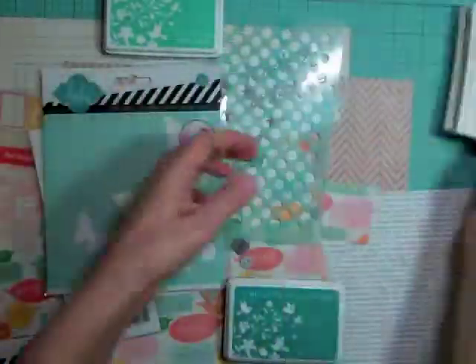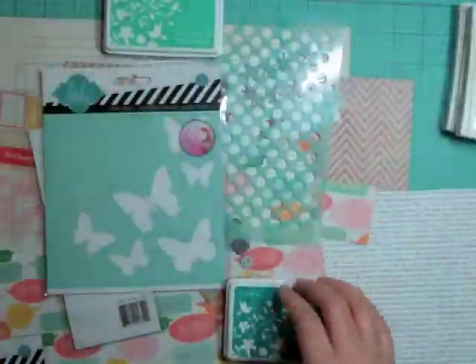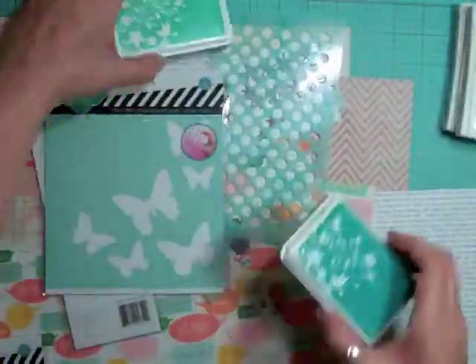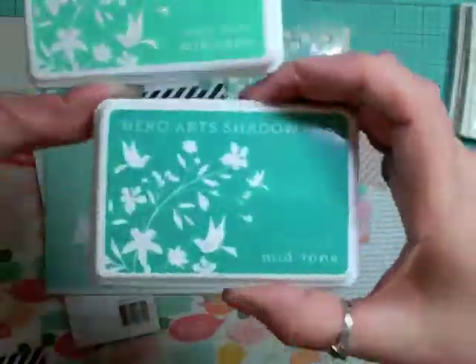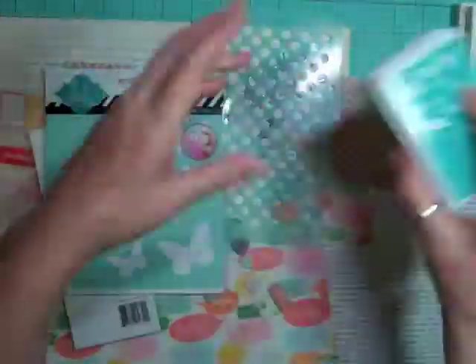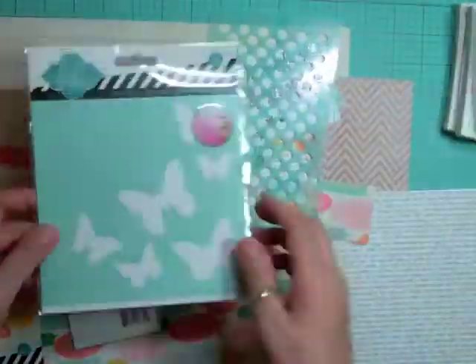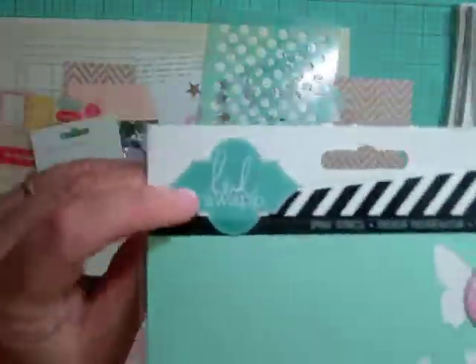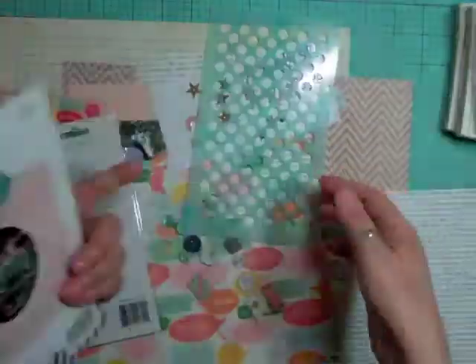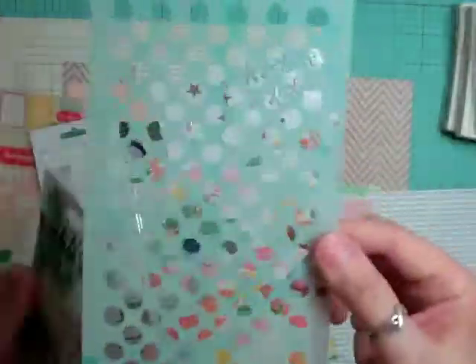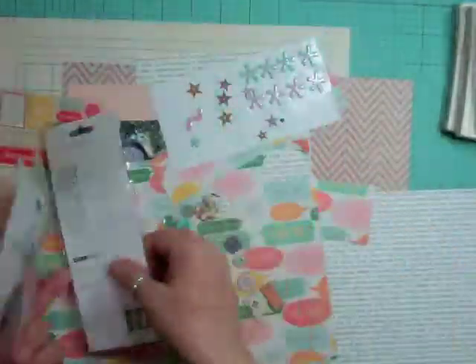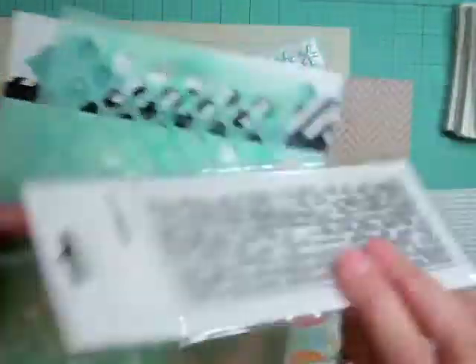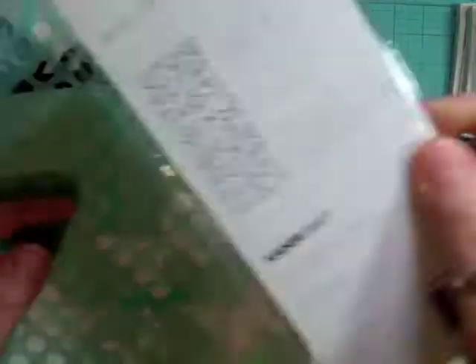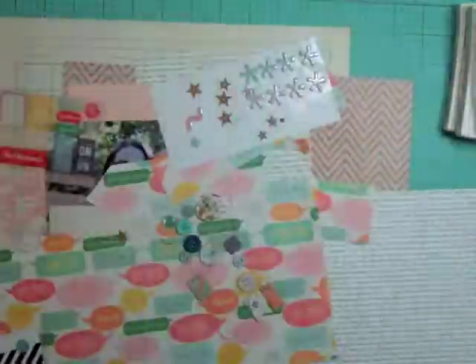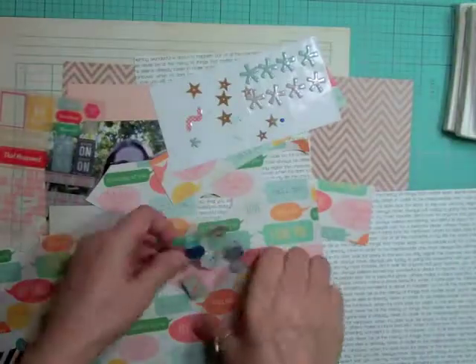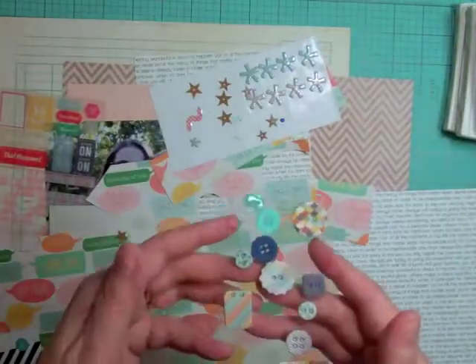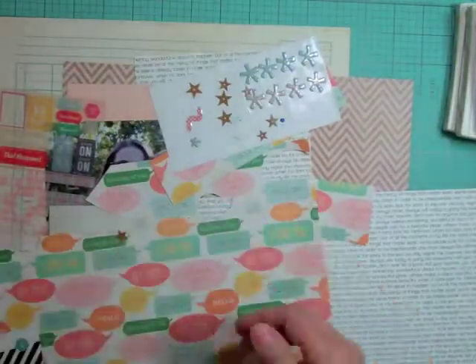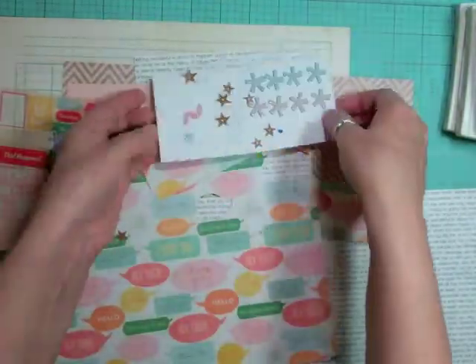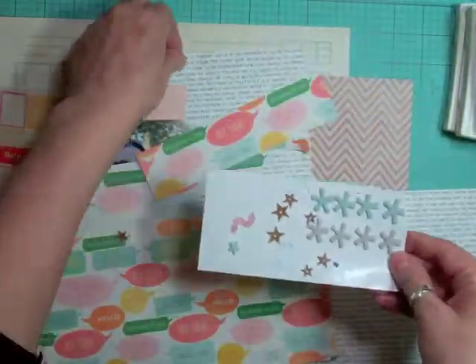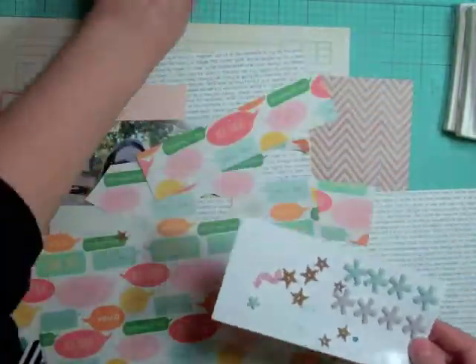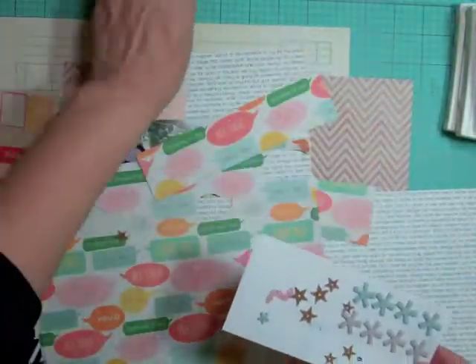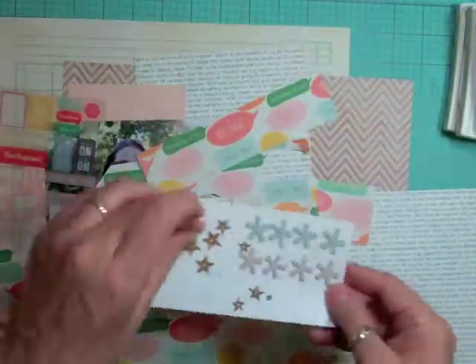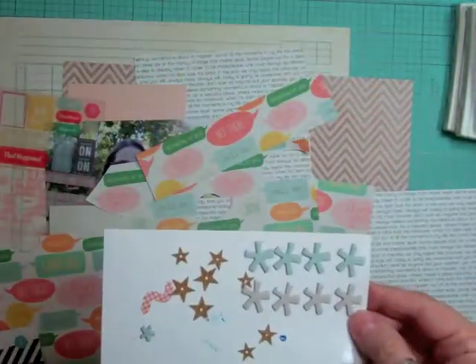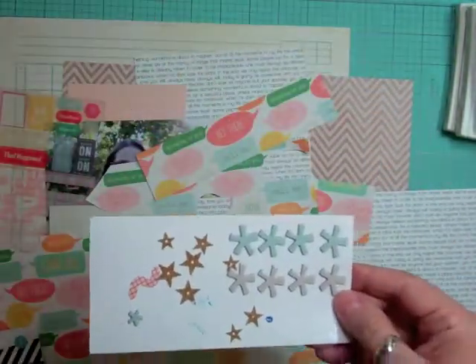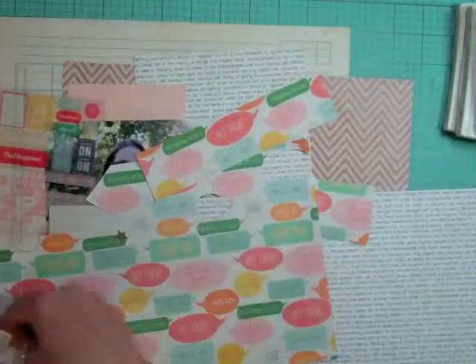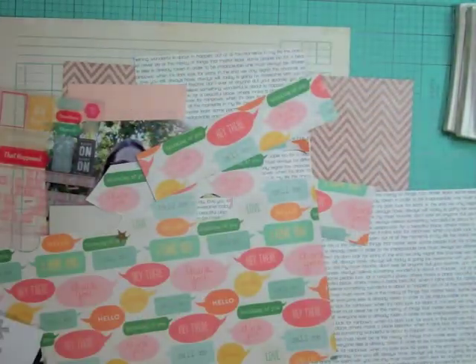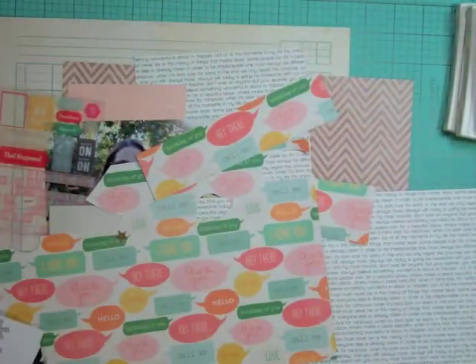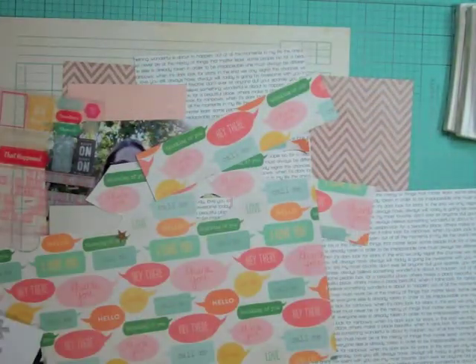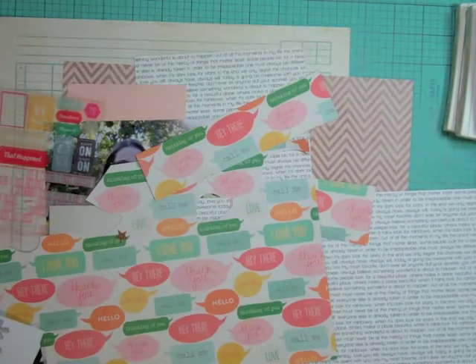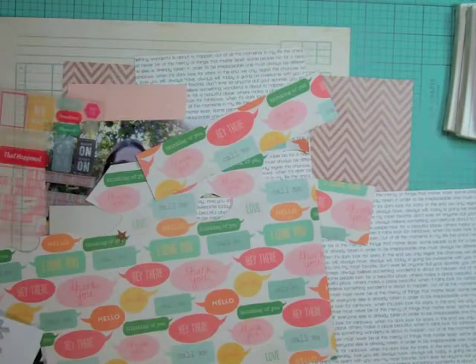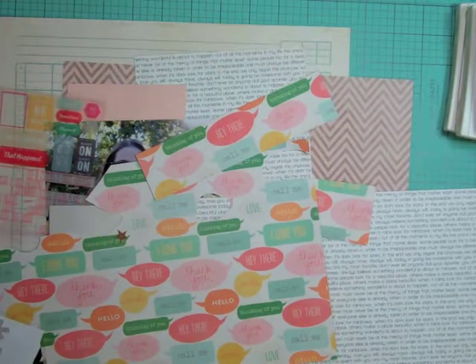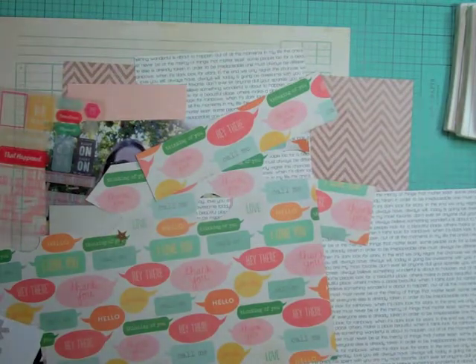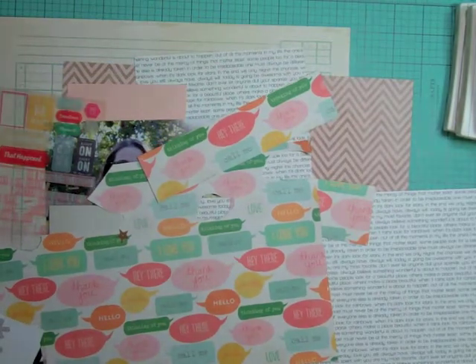Hi everyone, it's Nicole and I'm here with another layout using the Marks & Co. Studicaco kit. It is the 22nd layout I got done with this kit and it took me an hour and 37 minutes to complete.